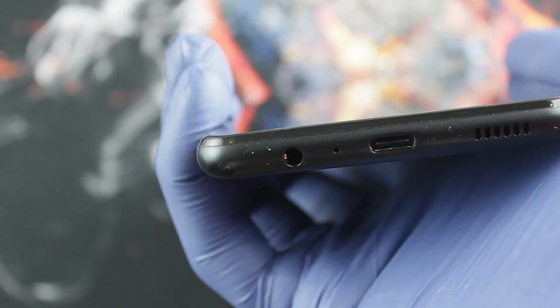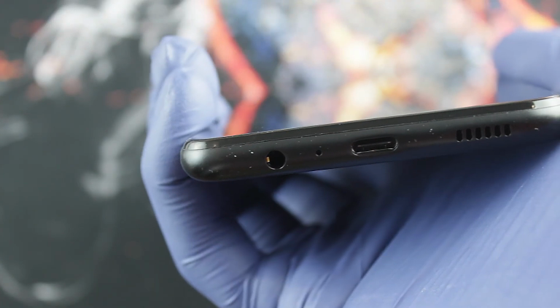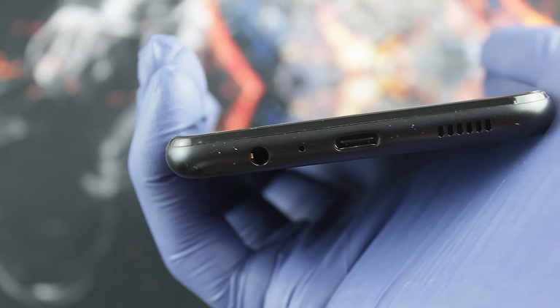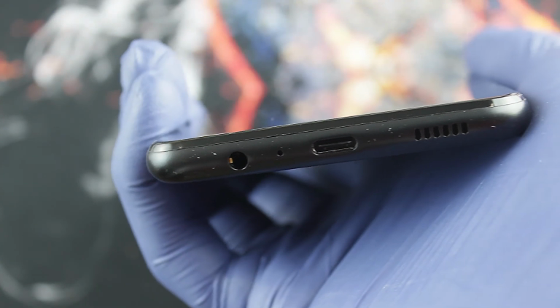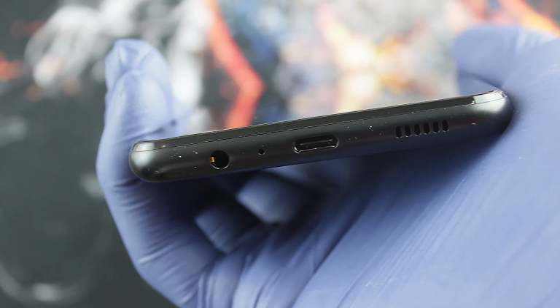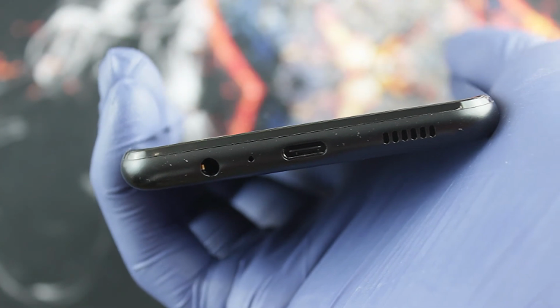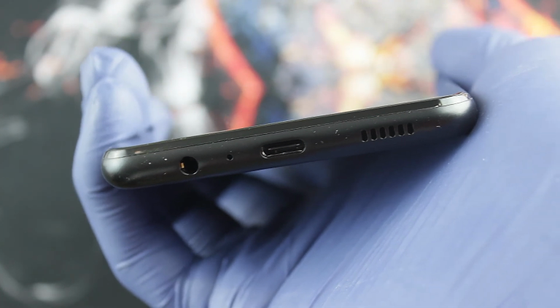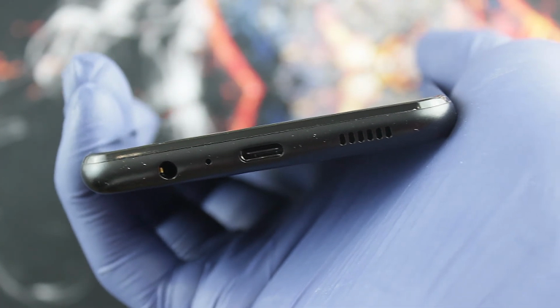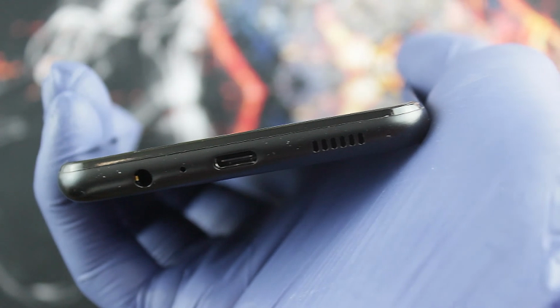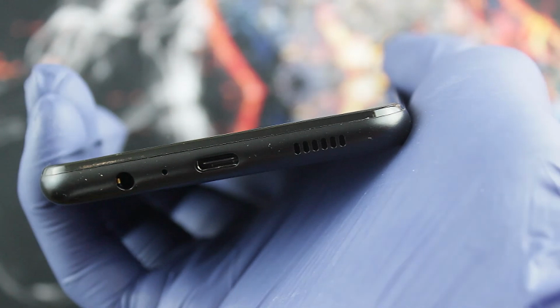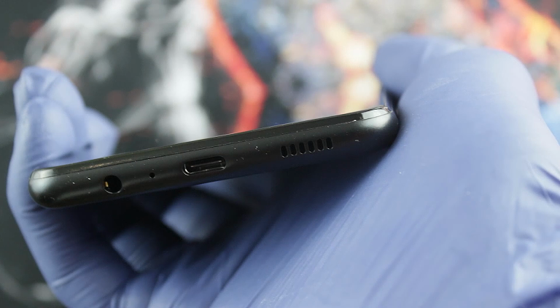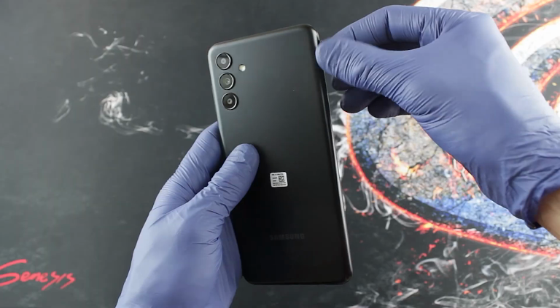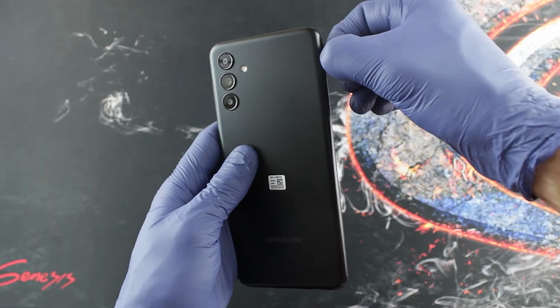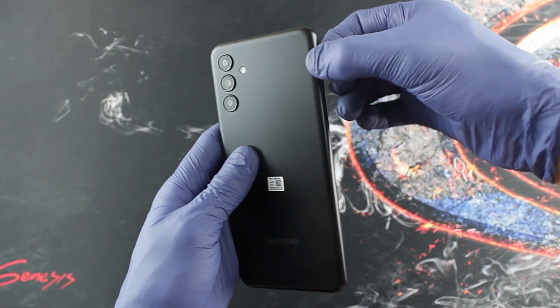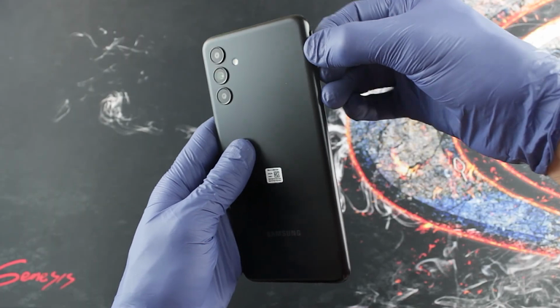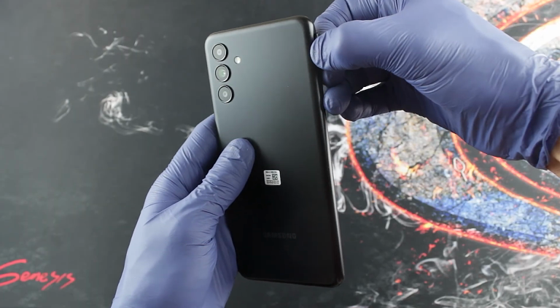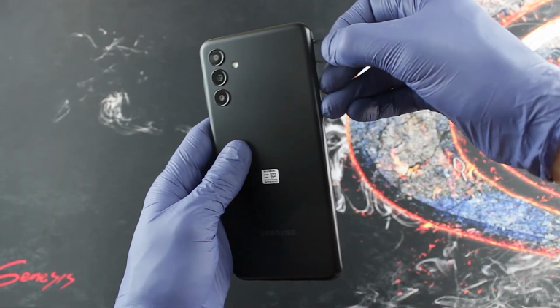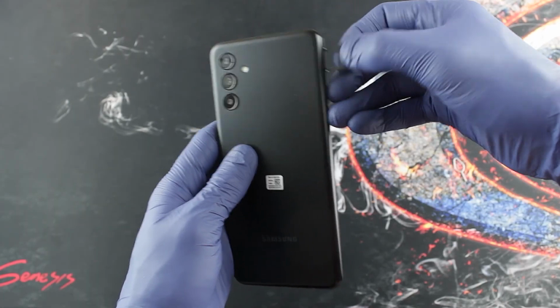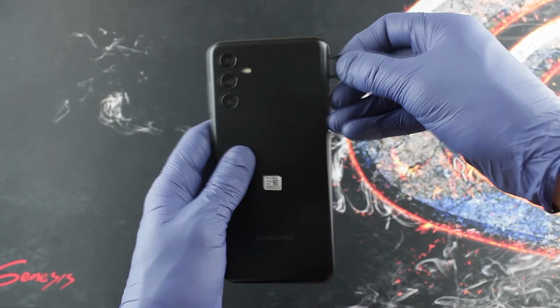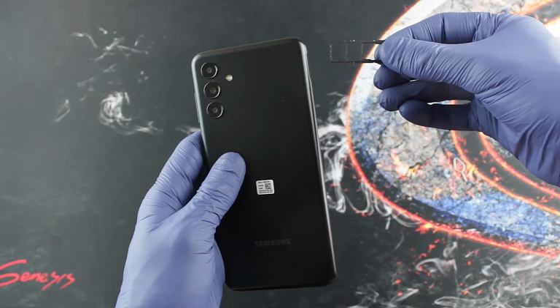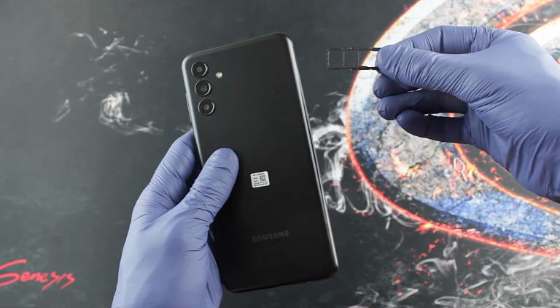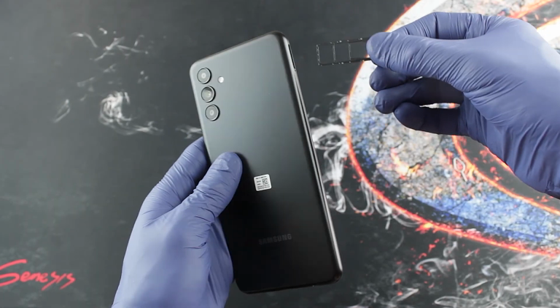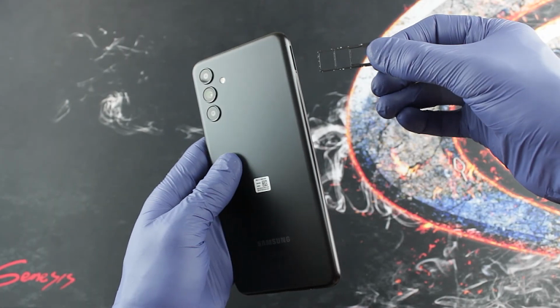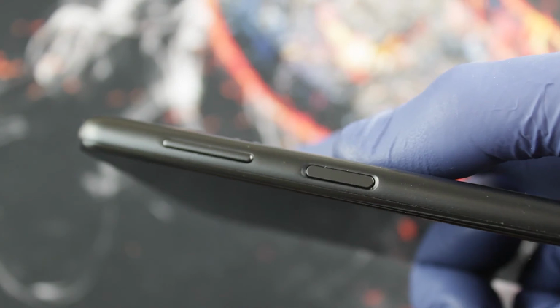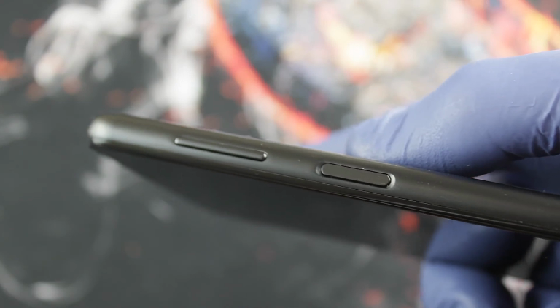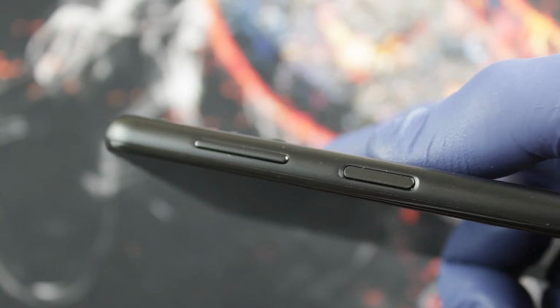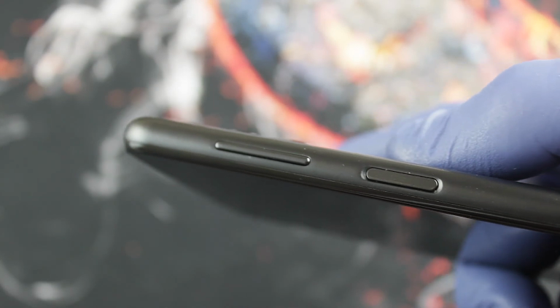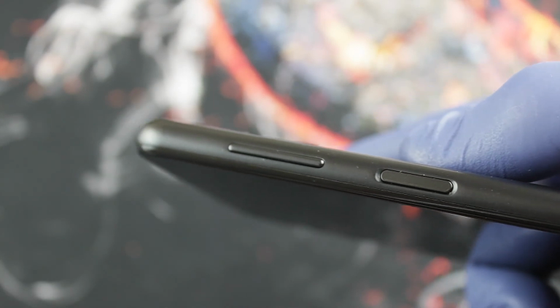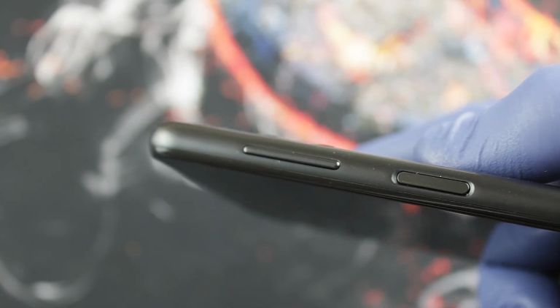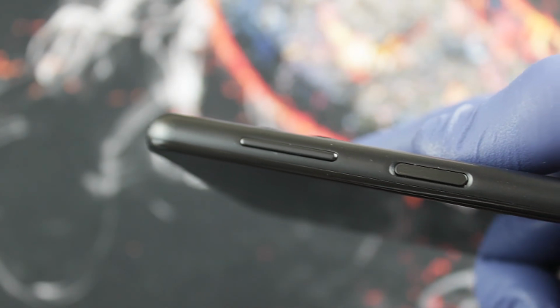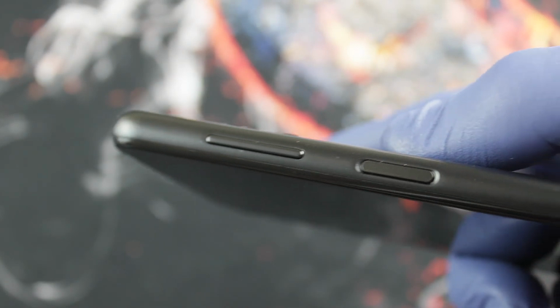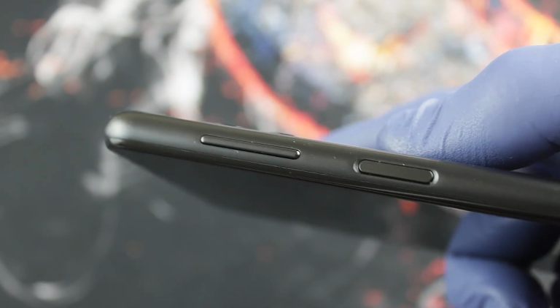At the bottom of the phone is a speaker, USB-C, and a headphone output. On the left side there is a microSD and two nanoSIM card slots. On the right side there are the volume keys and power key with fingerprint sensor.